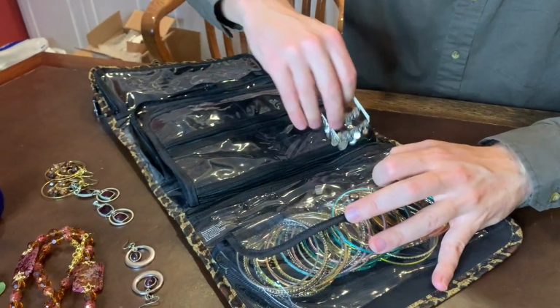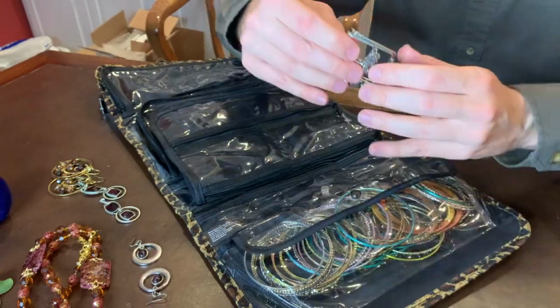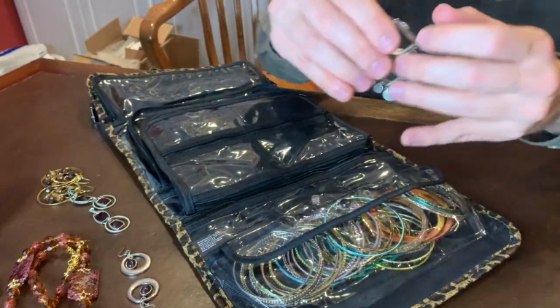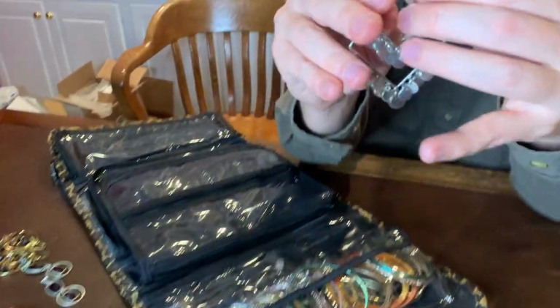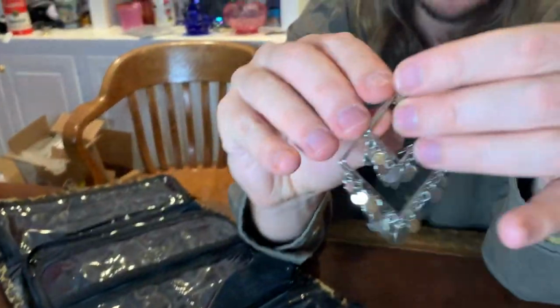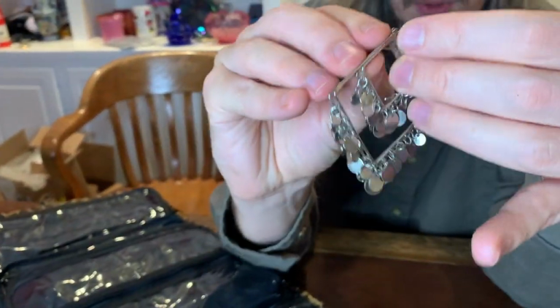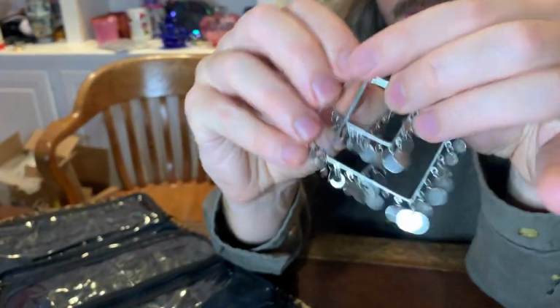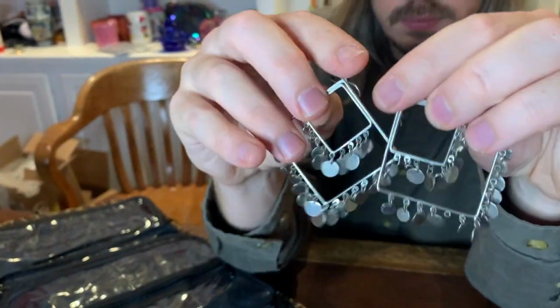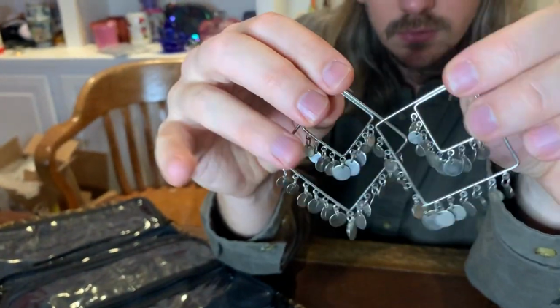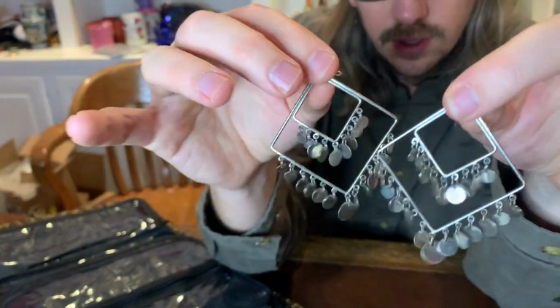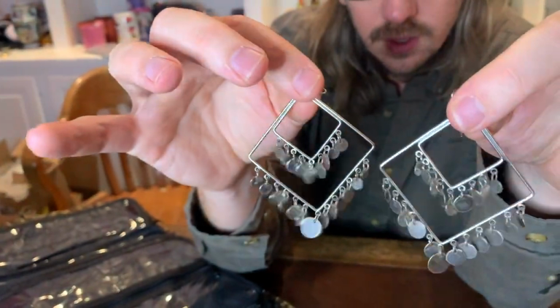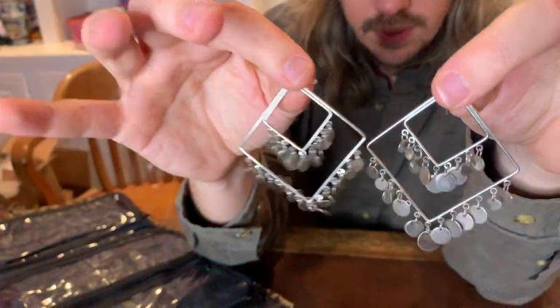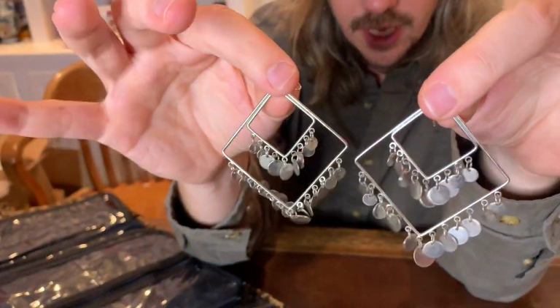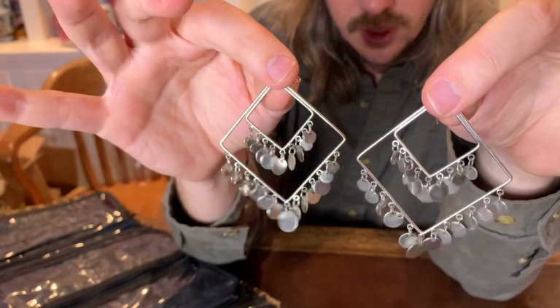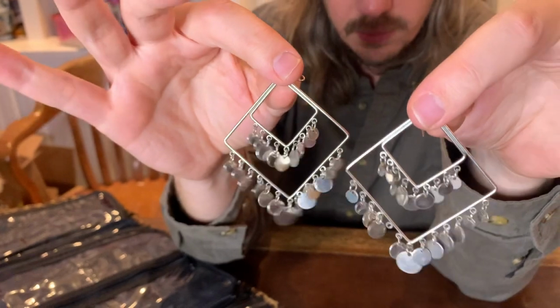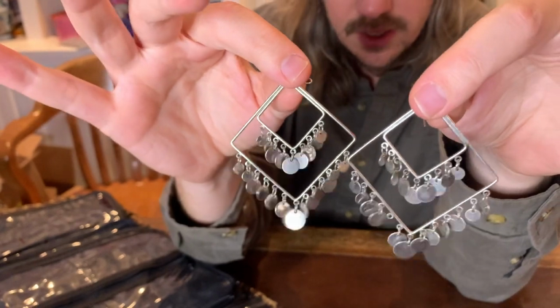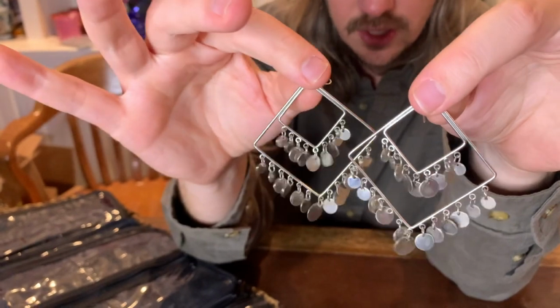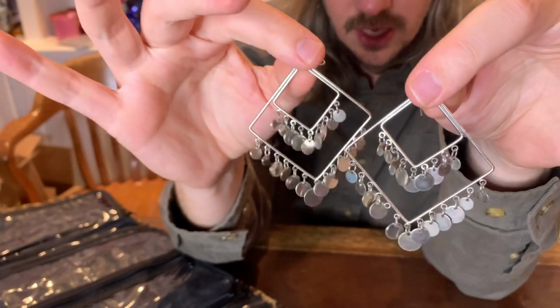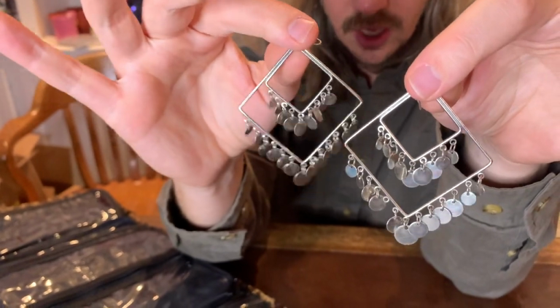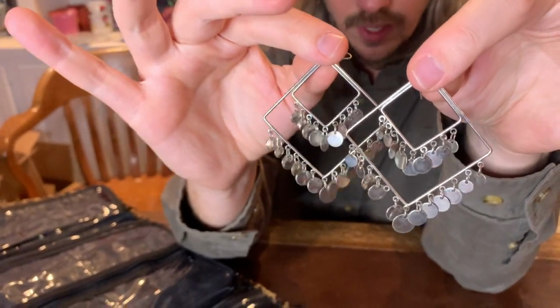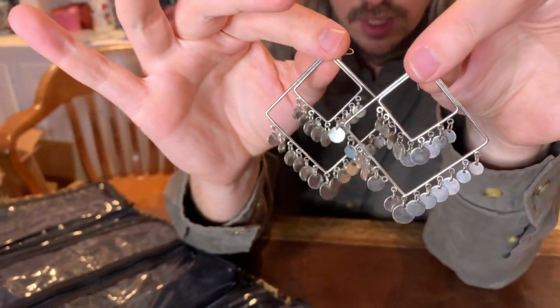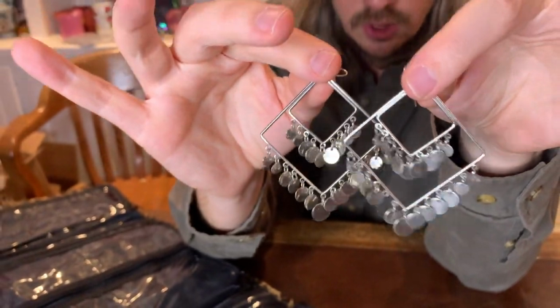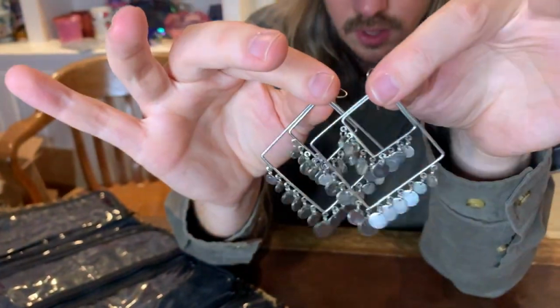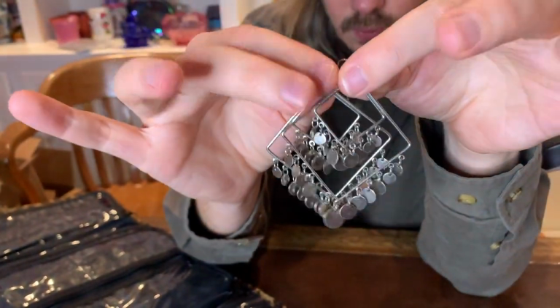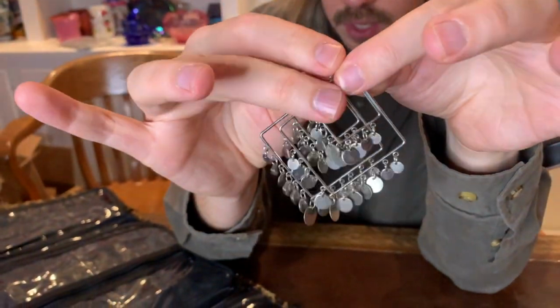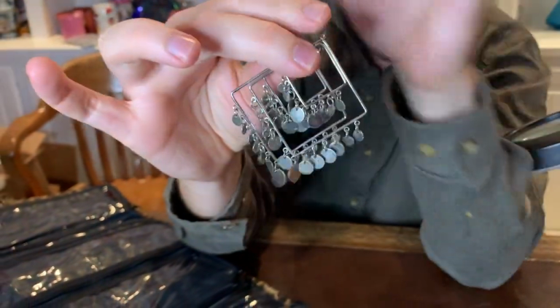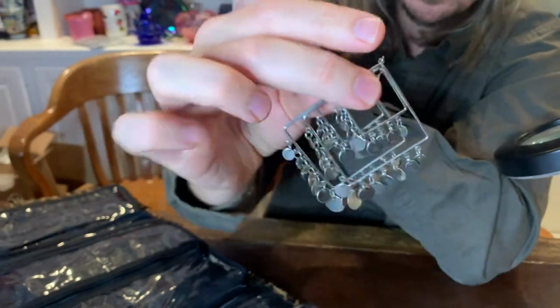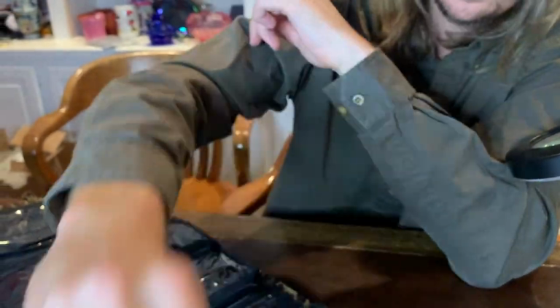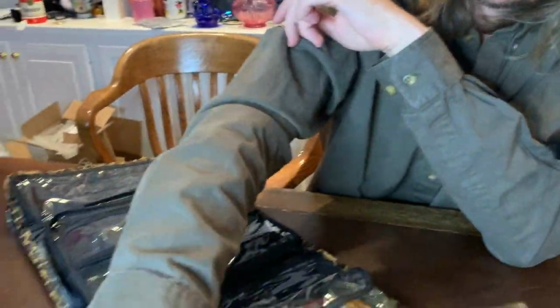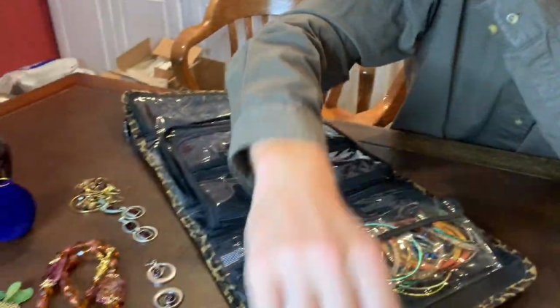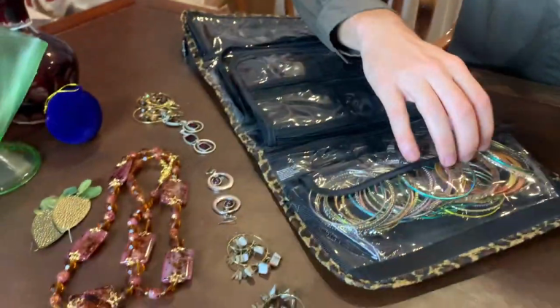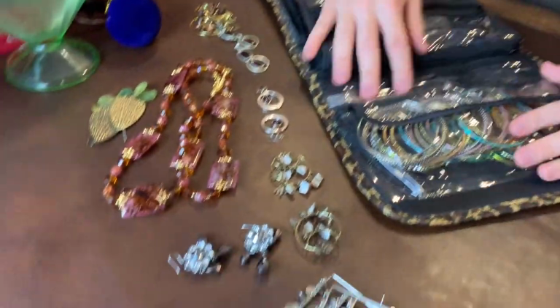We have some silver-toned earrings — those will catch some light and catch some attention as well. Really pretty silver-toned earrings. Very 1980s.